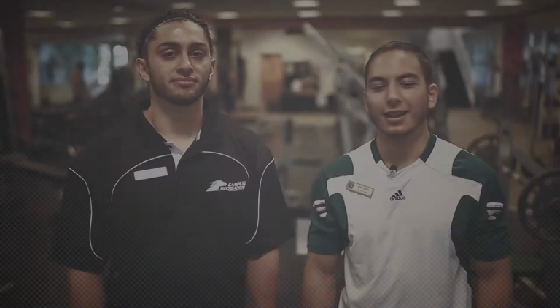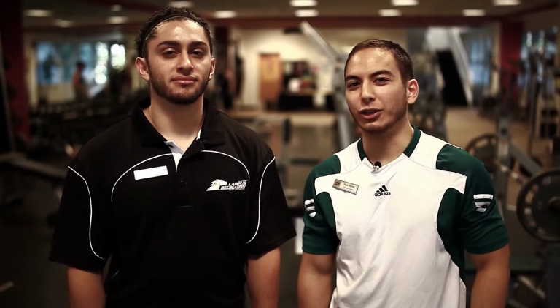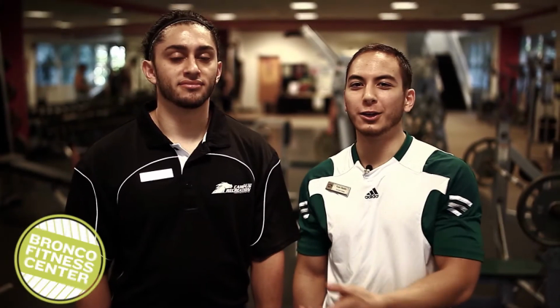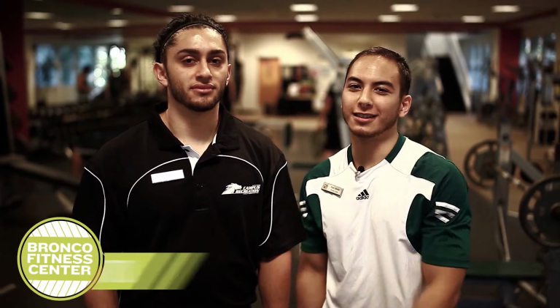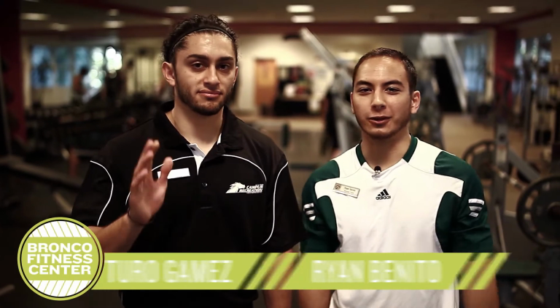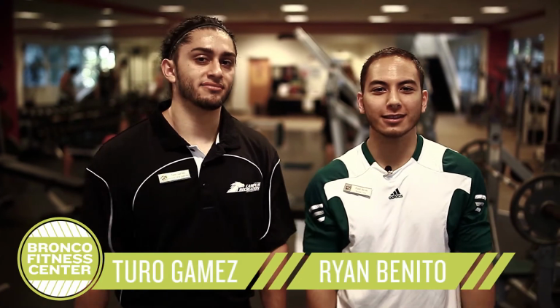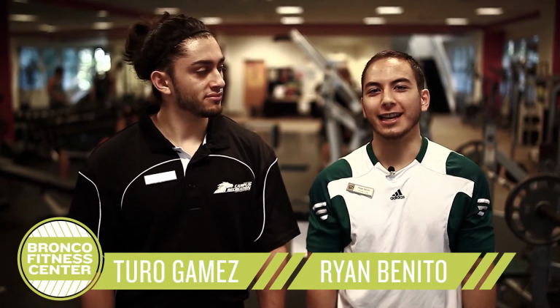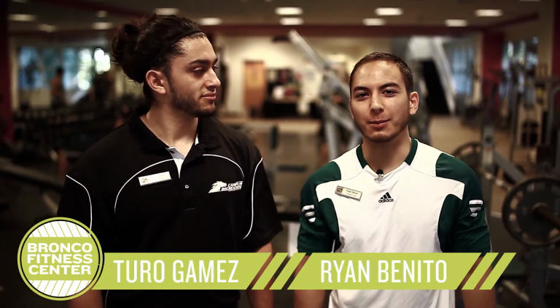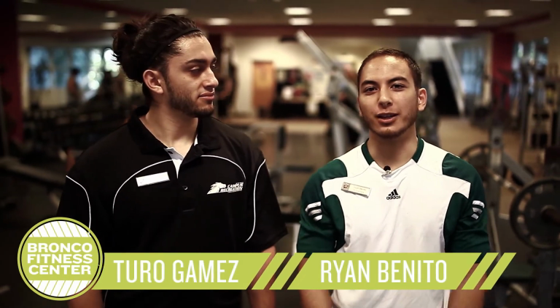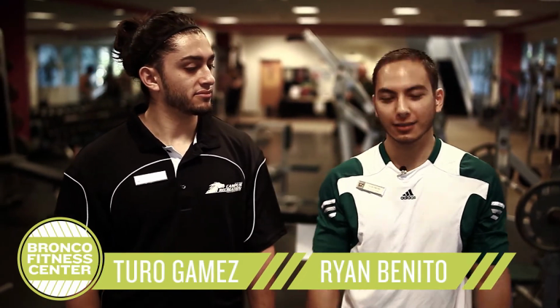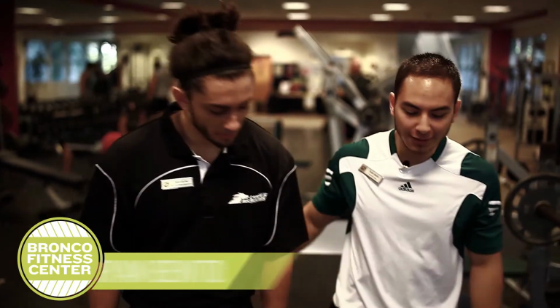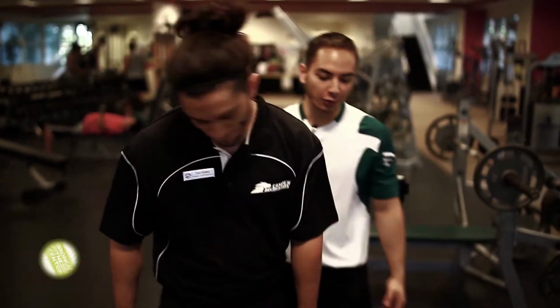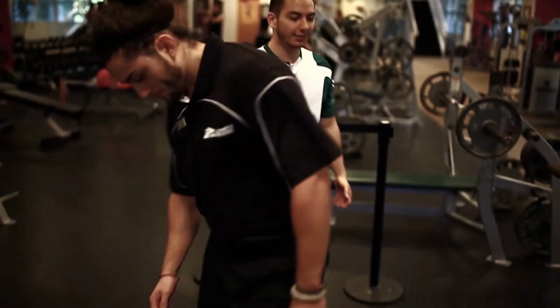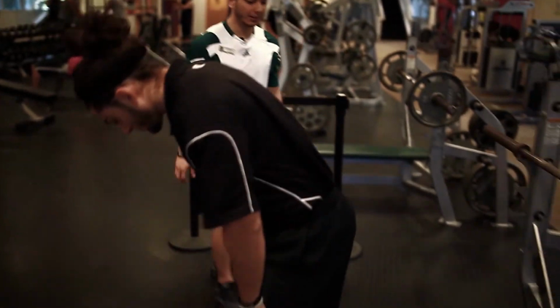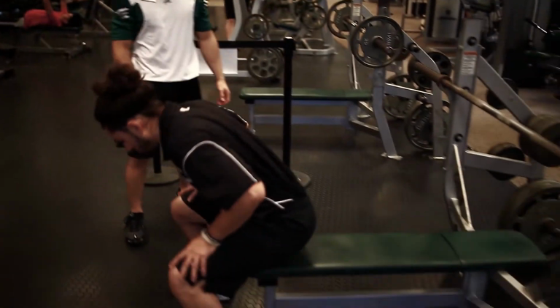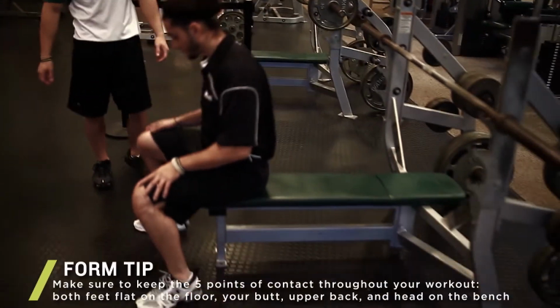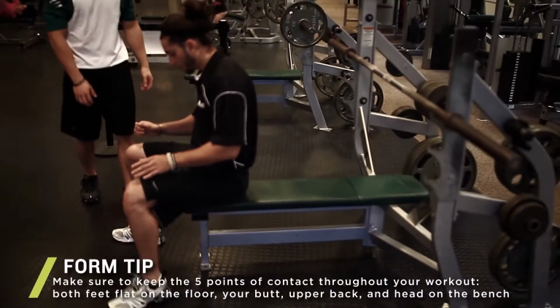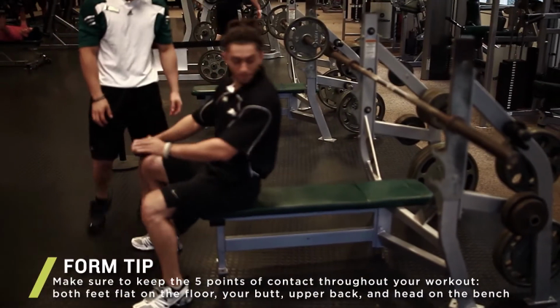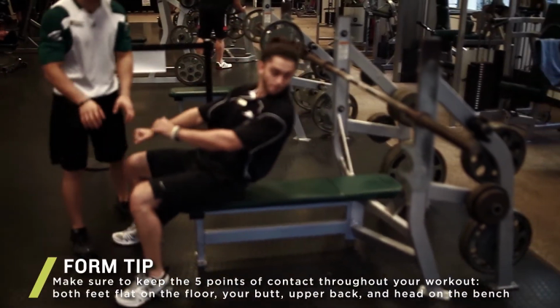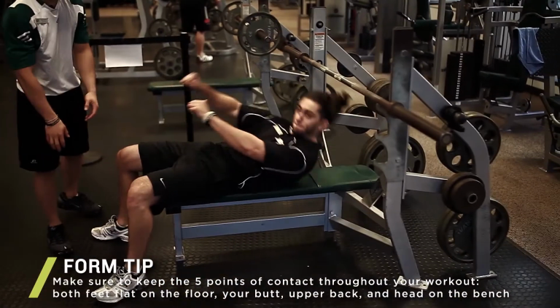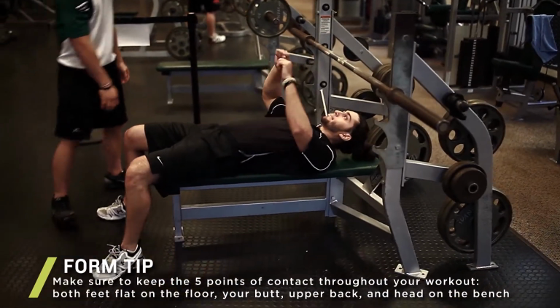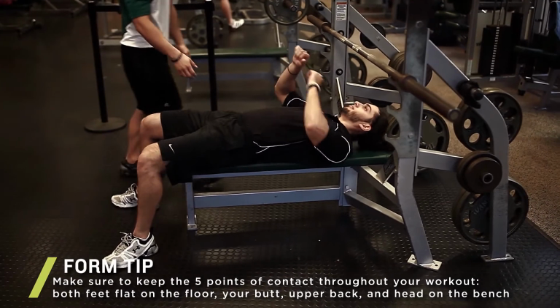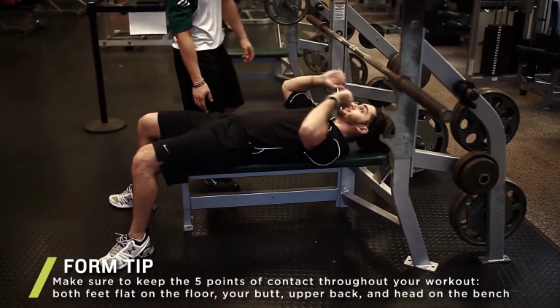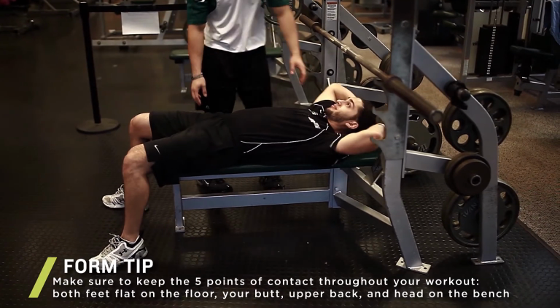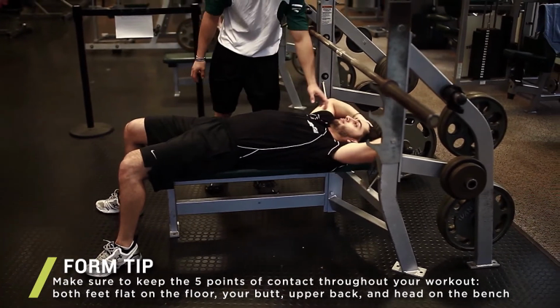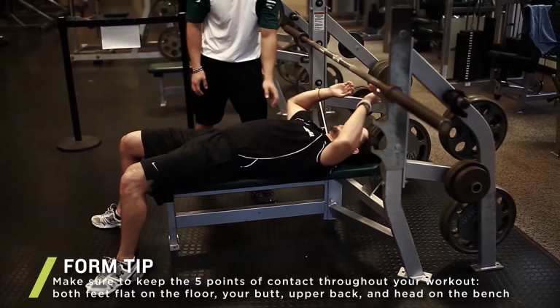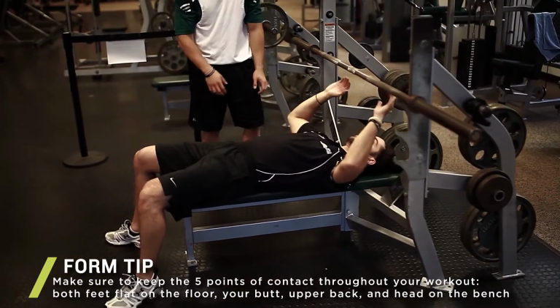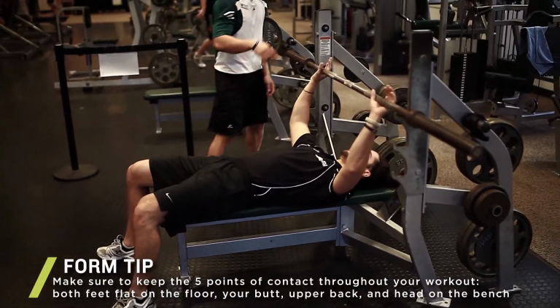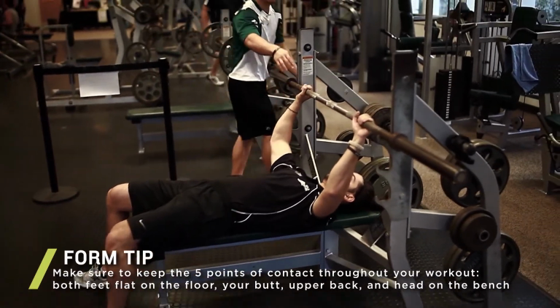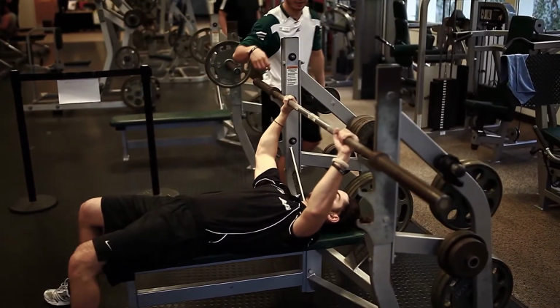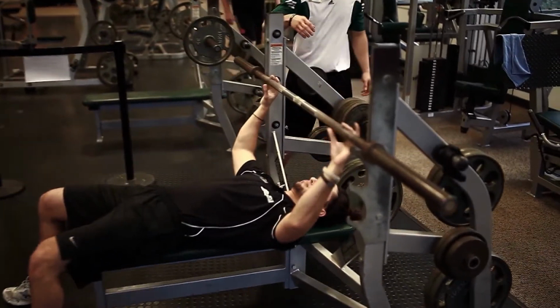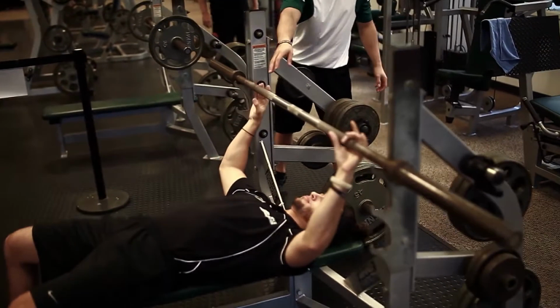Hi, I'm Ryan Benito and this is Turo Gammis, and today we're going to be demonstrating the bench press. So Turo is going to go ahead and take a seat and we're going to have five points of contact — two at the feet, one from his butt all the way back to his head and his back, and then another two at his grip.